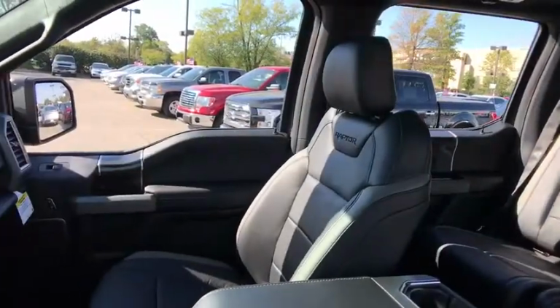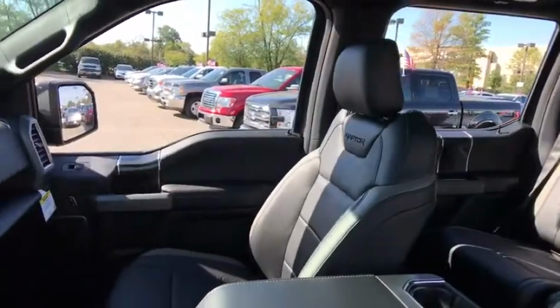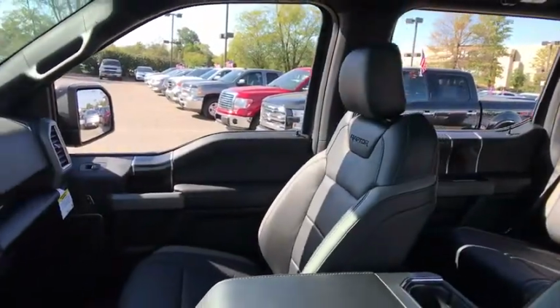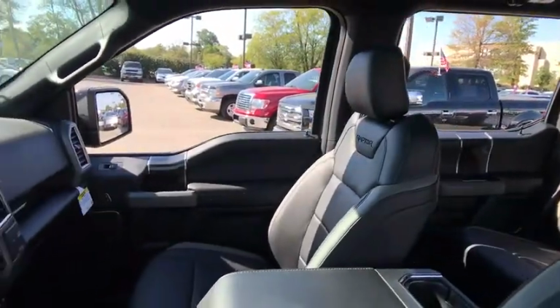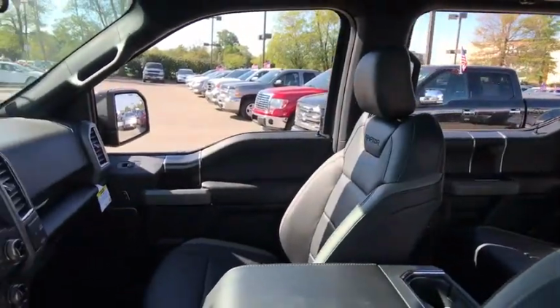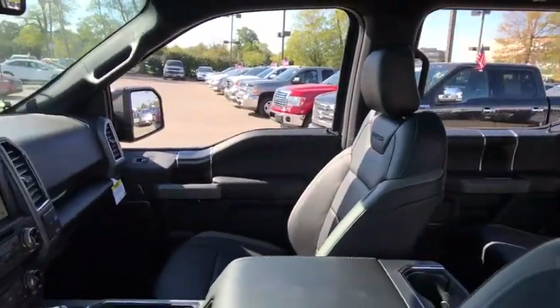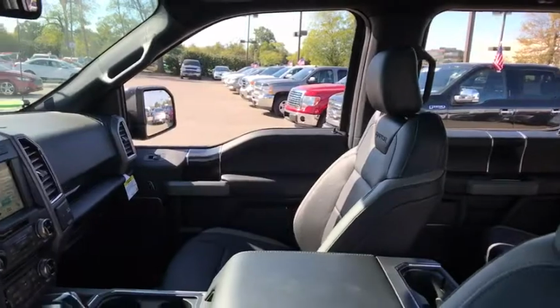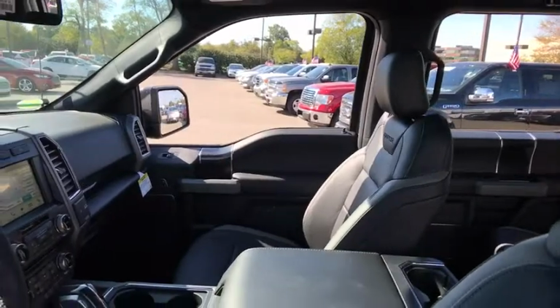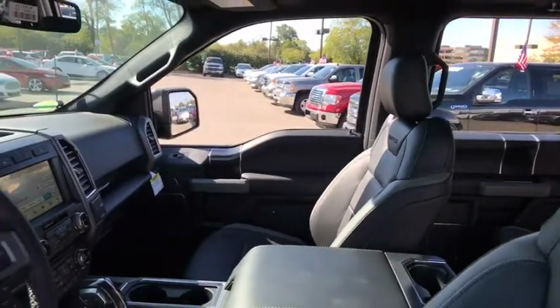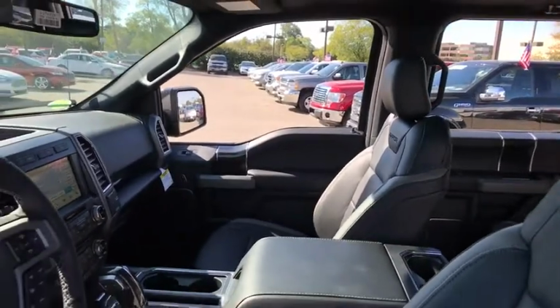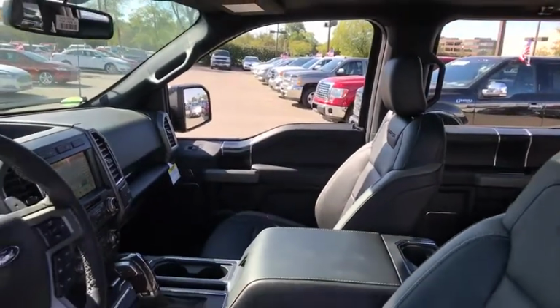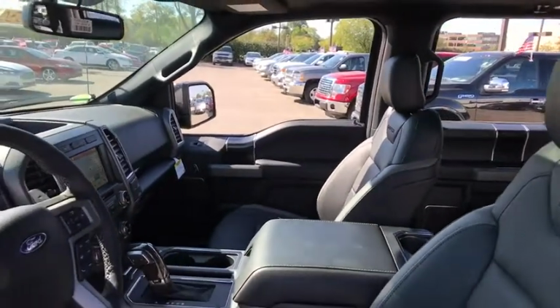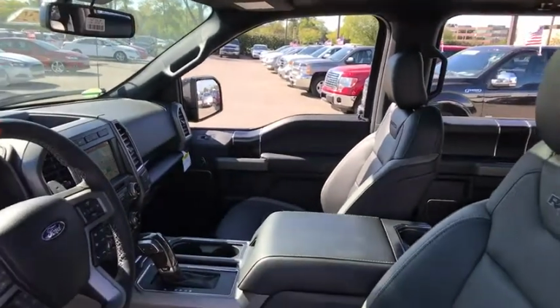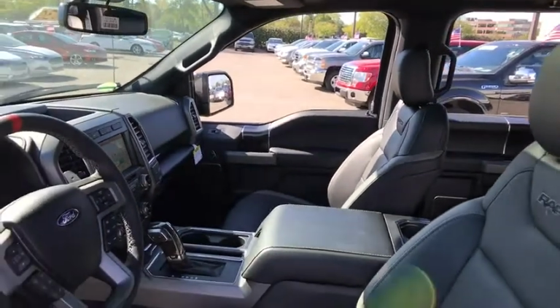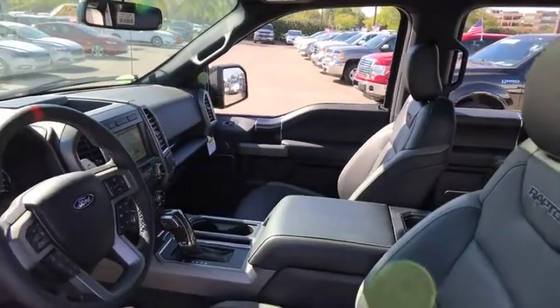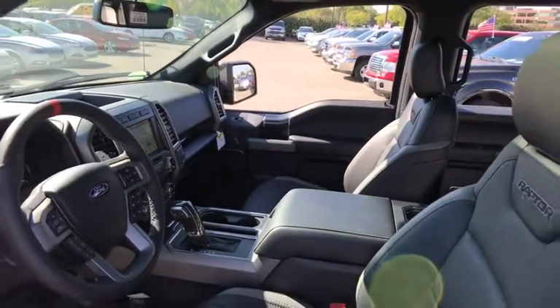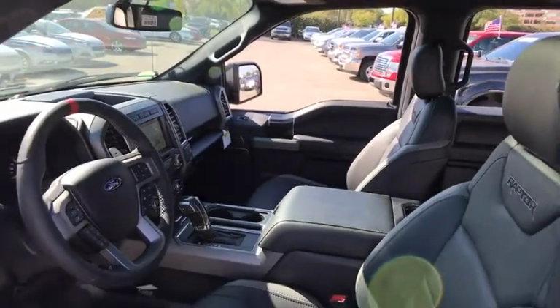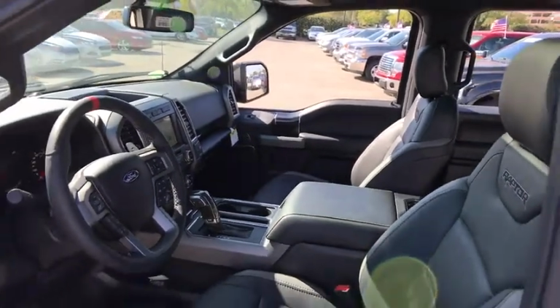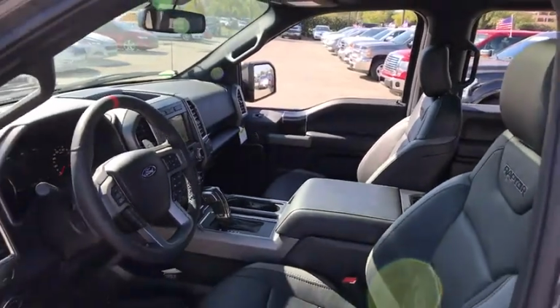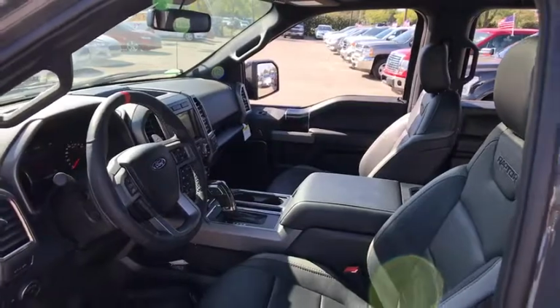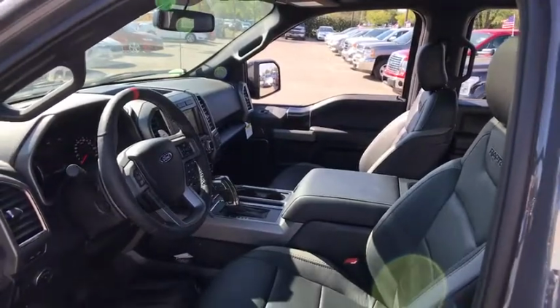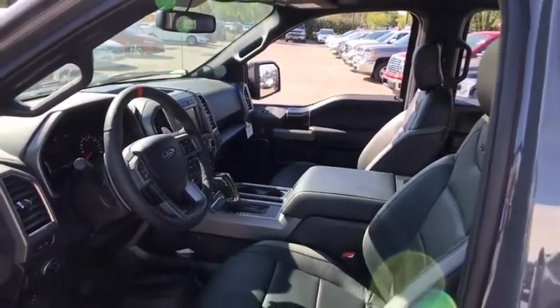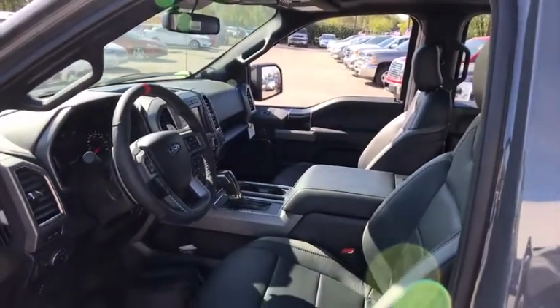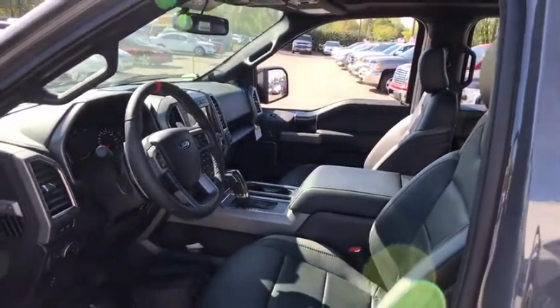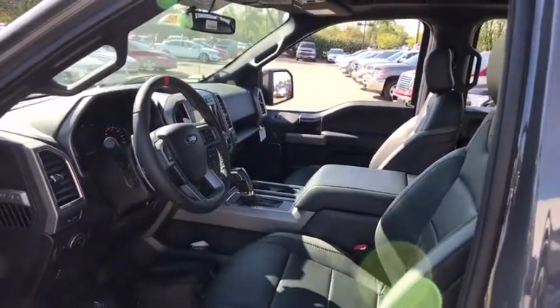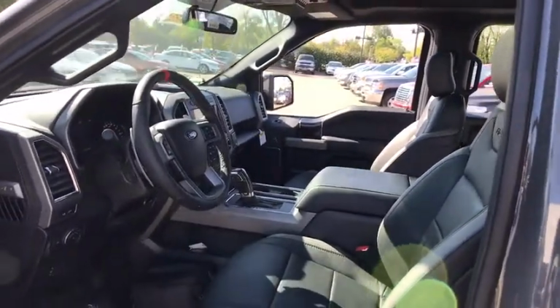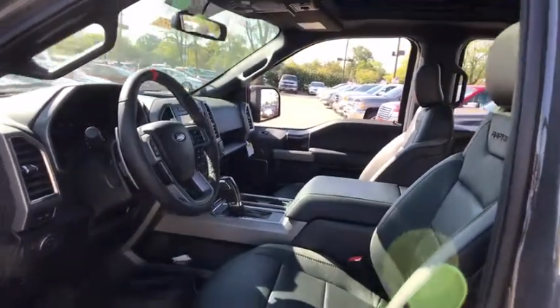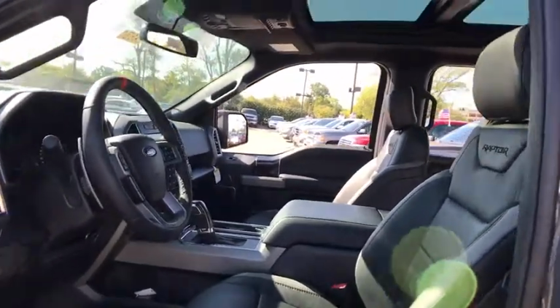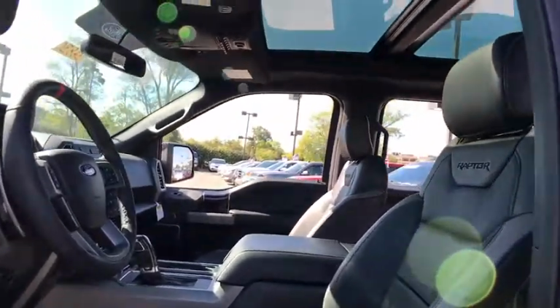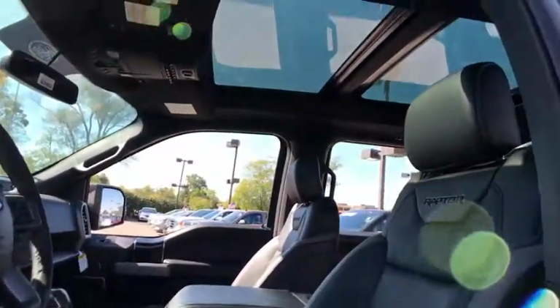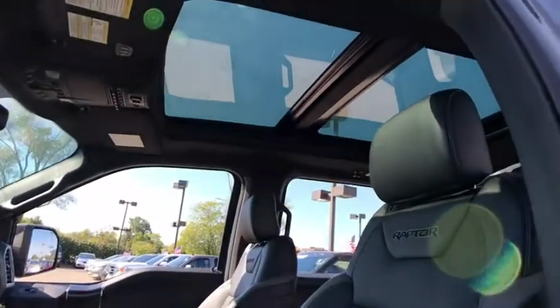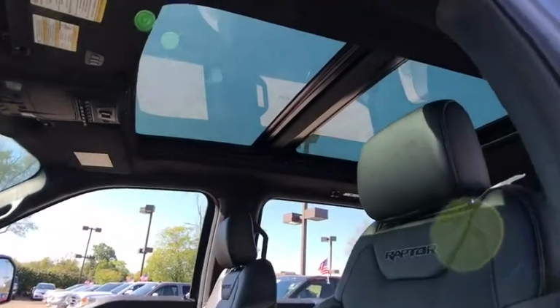Power steering, adjustable steering wheel, aluminum wheels, cruise control, floor mats, four-wheel drive, four-wheel disc brakes, auto-dimming rear-view mirror, rear defrost, AM-FM stereo radio.